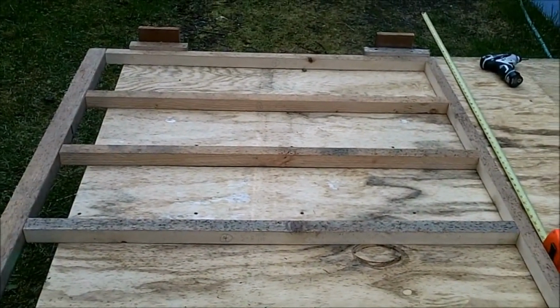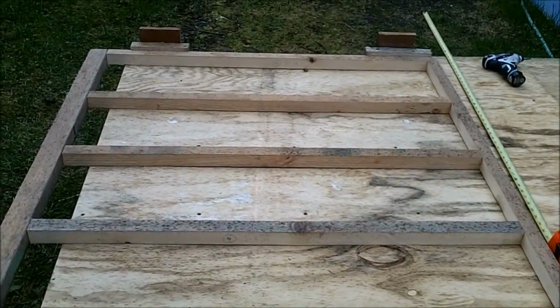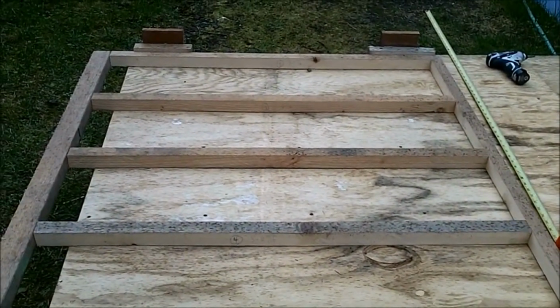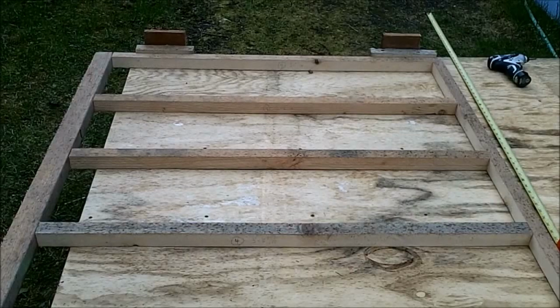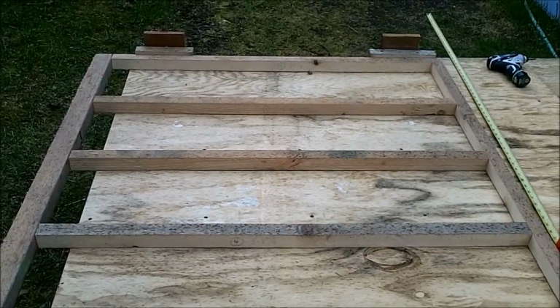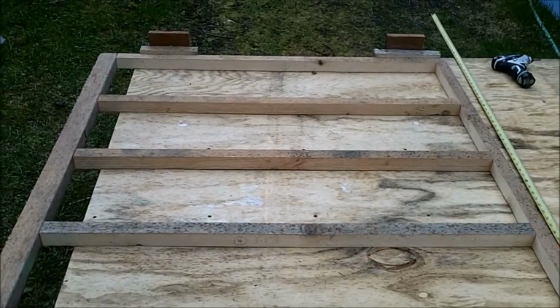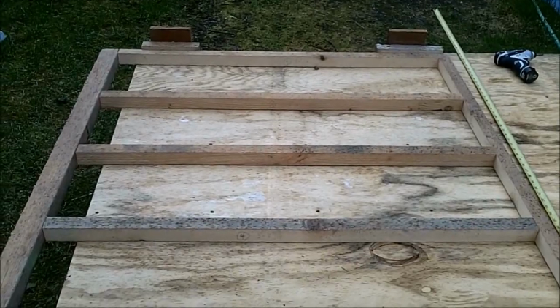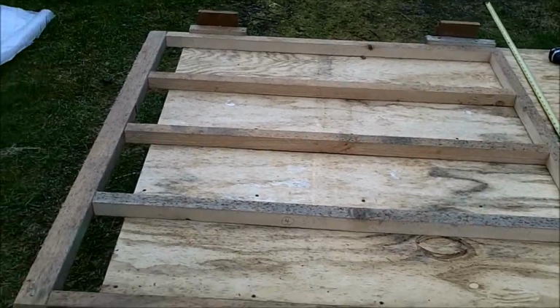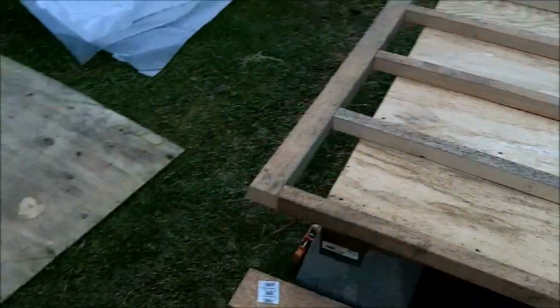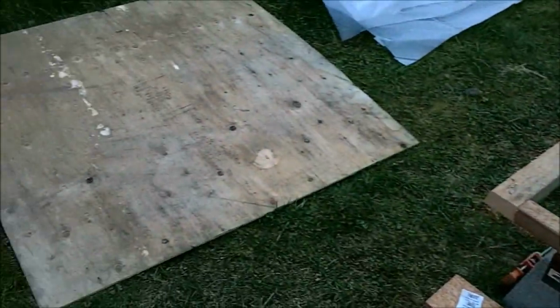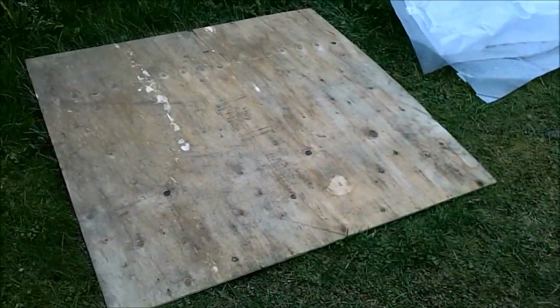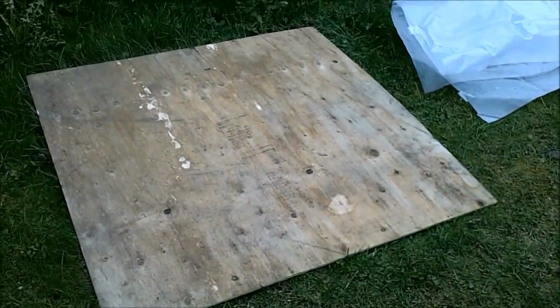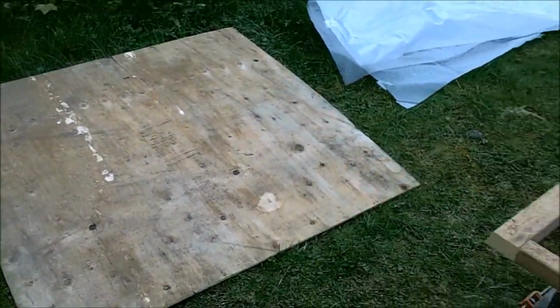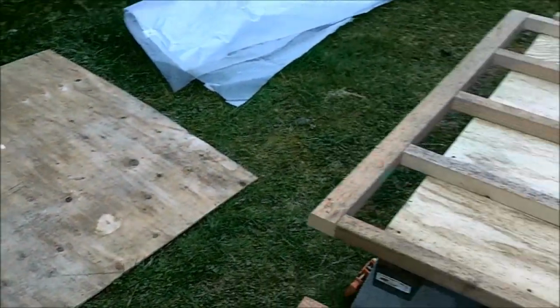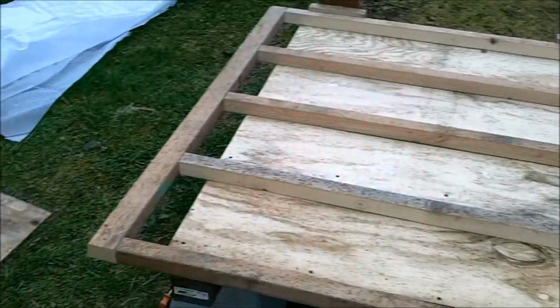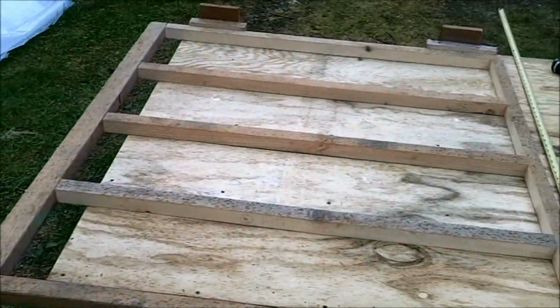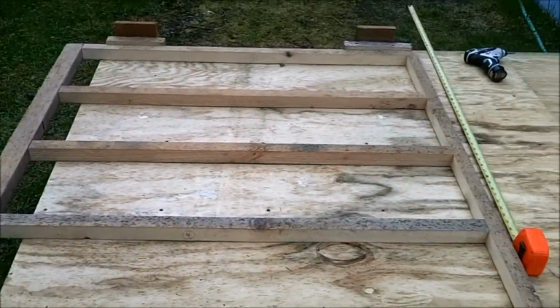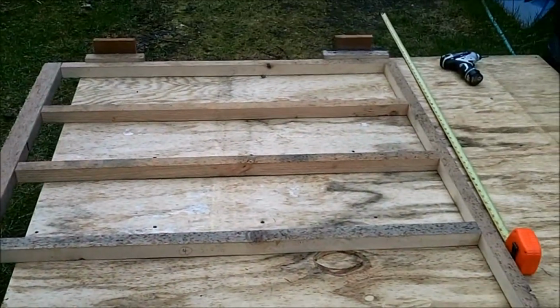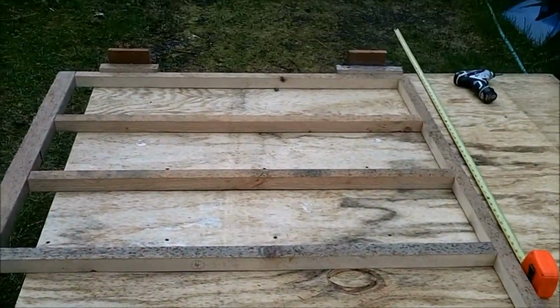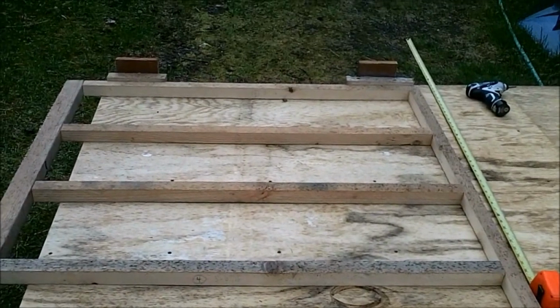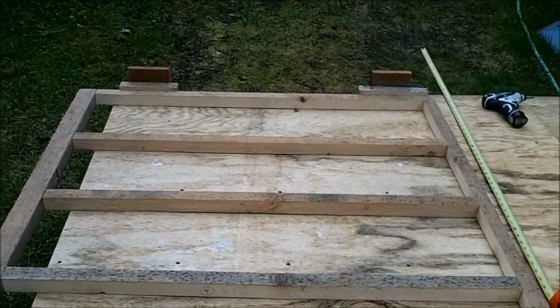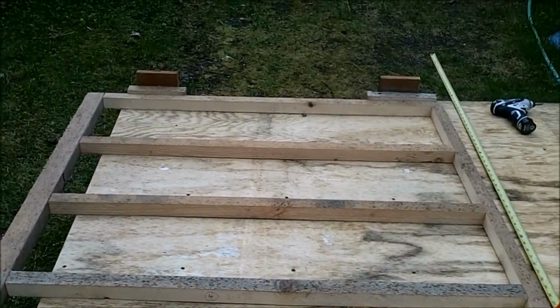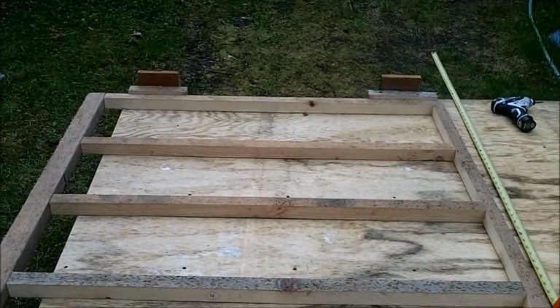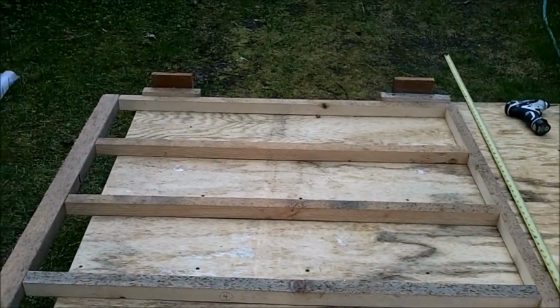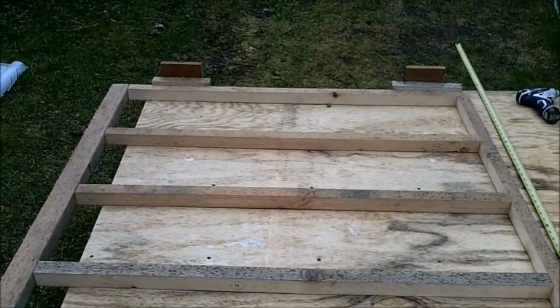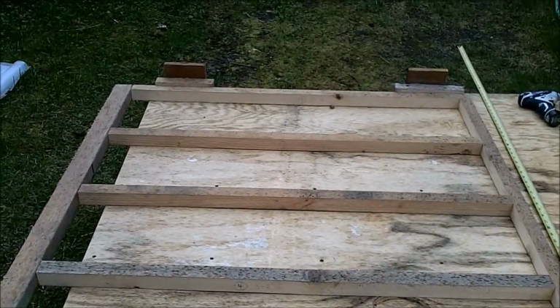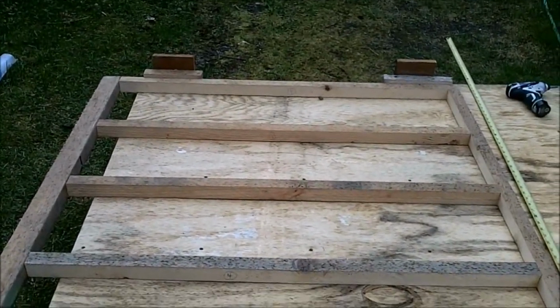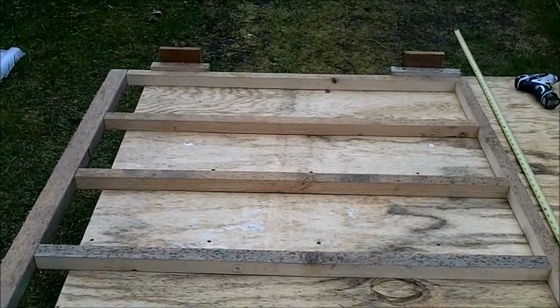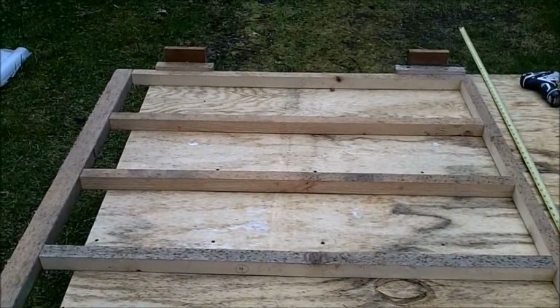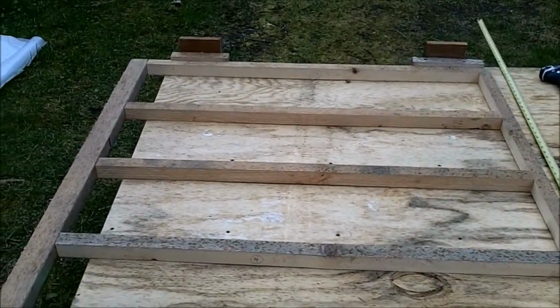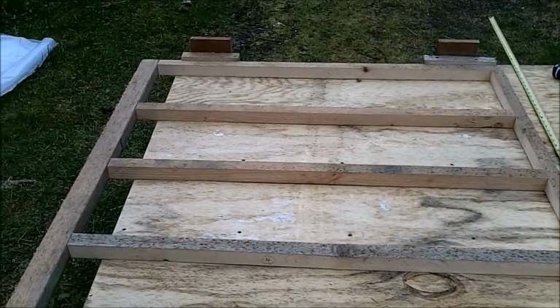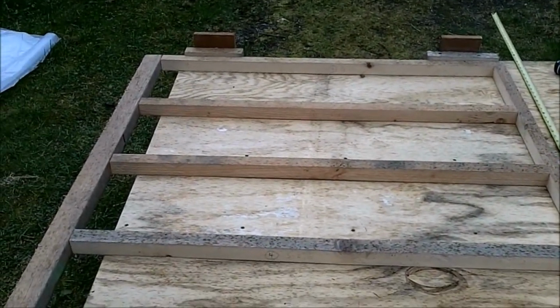I'm going to sheath the outside now with some second-hand plywood that I got. I wanted to do T111, but free is free, so I'll paint this. It'll look nice.